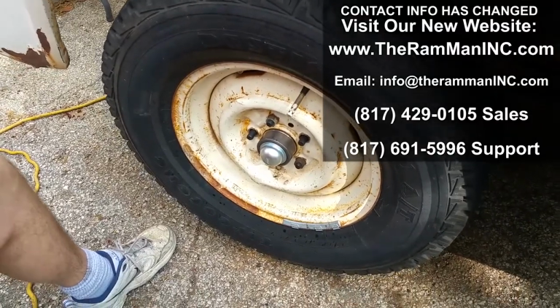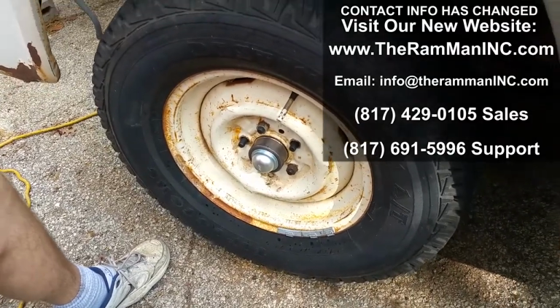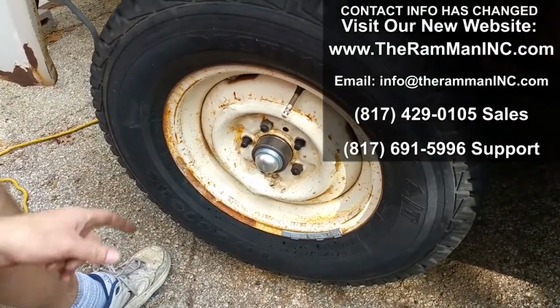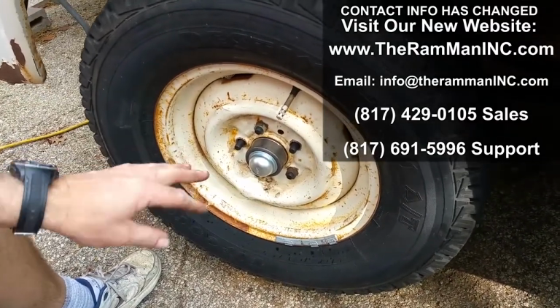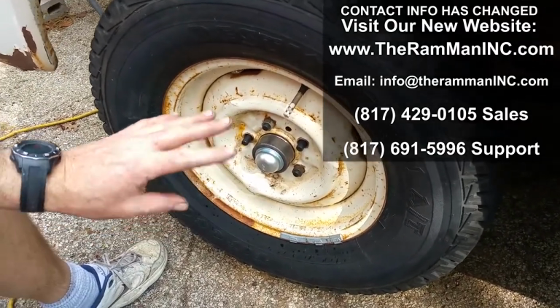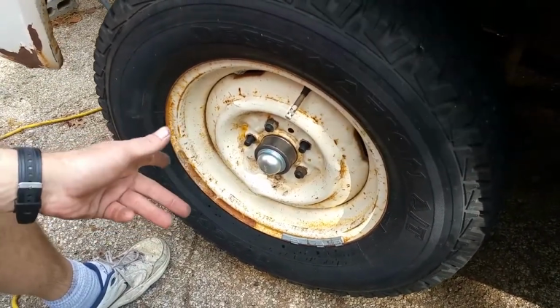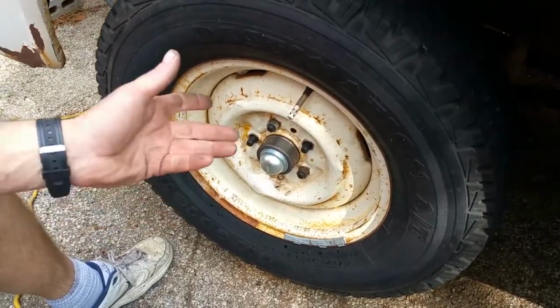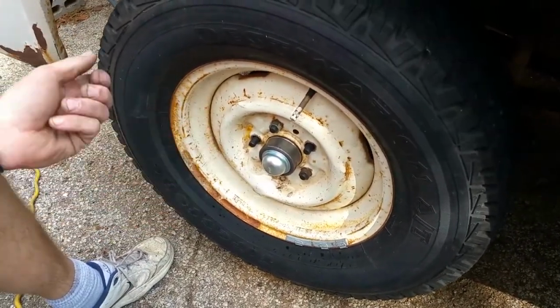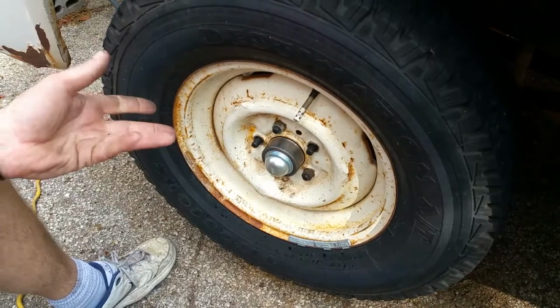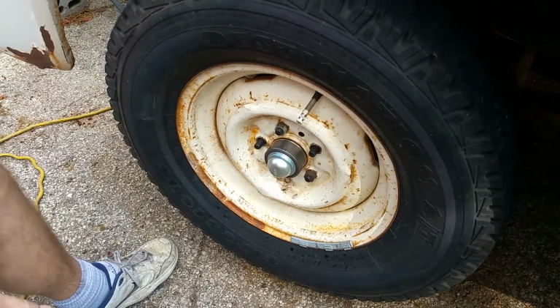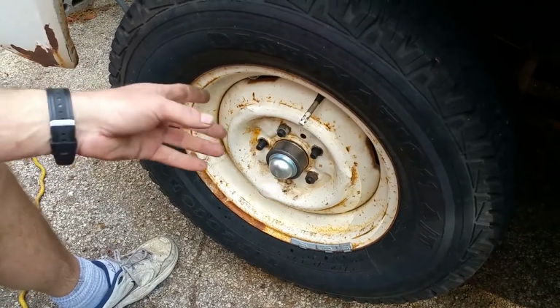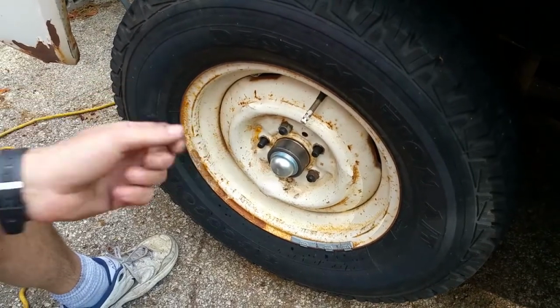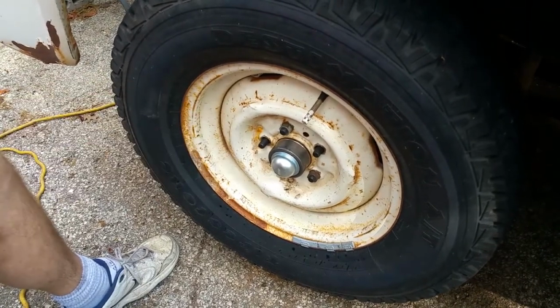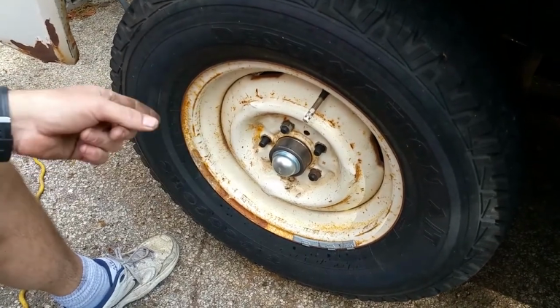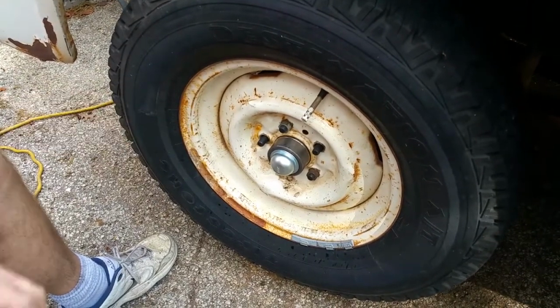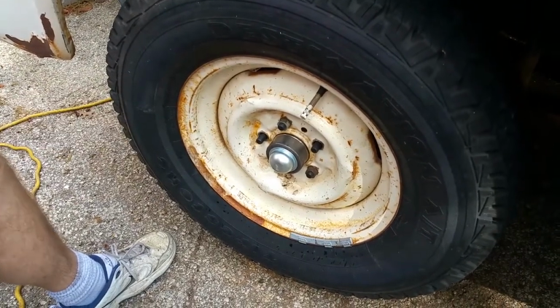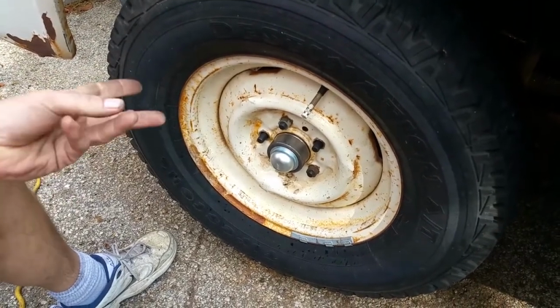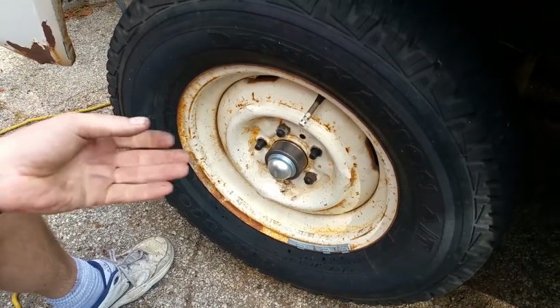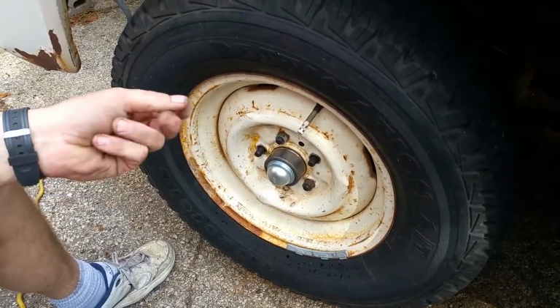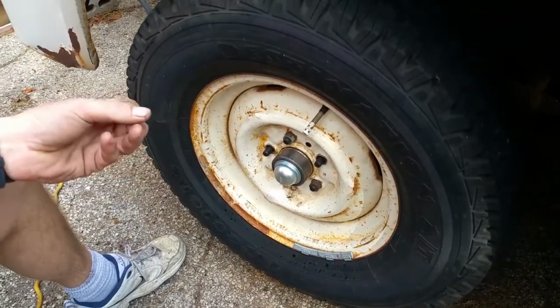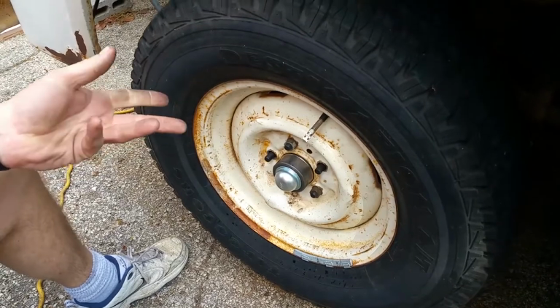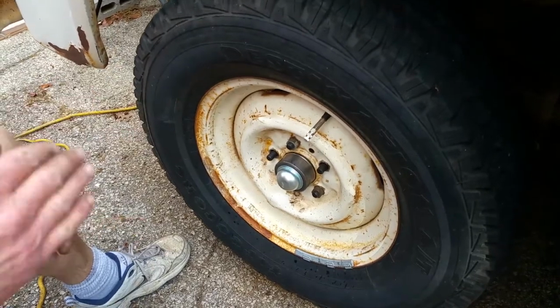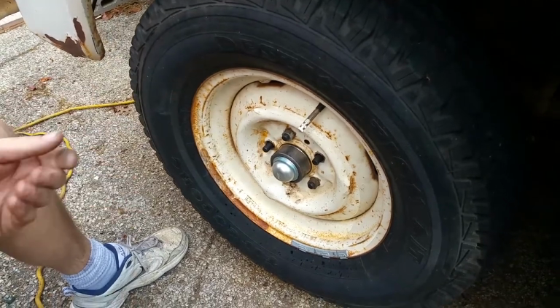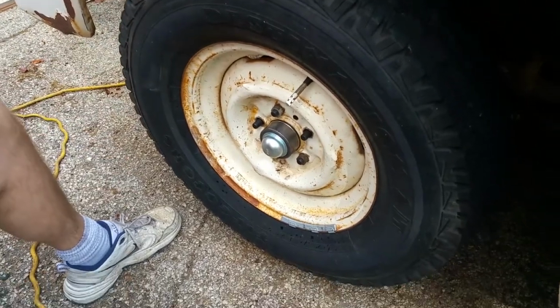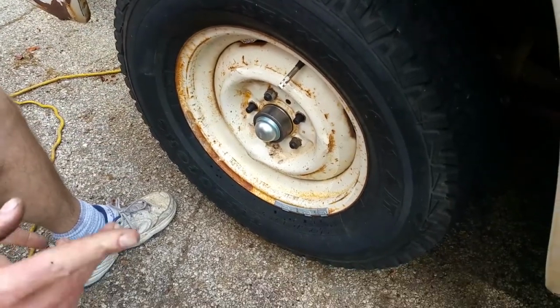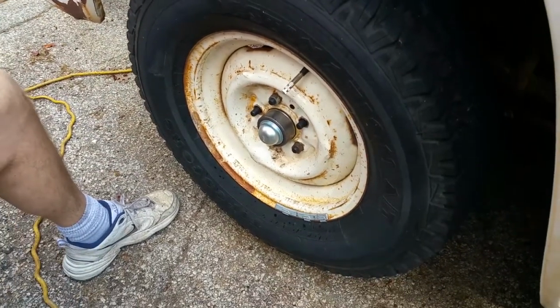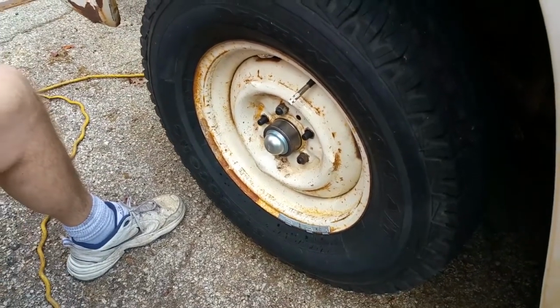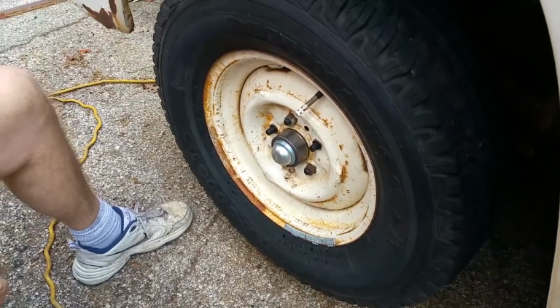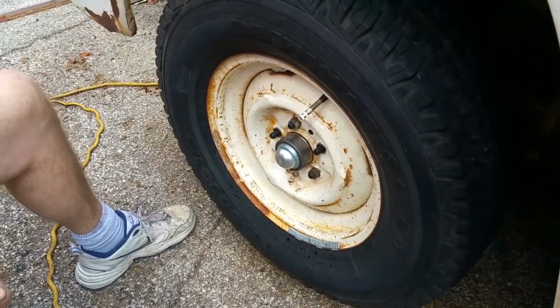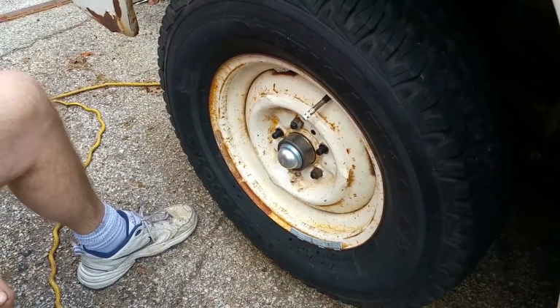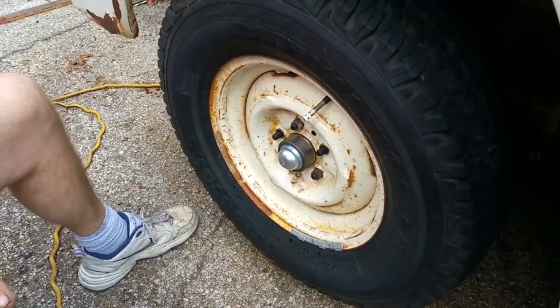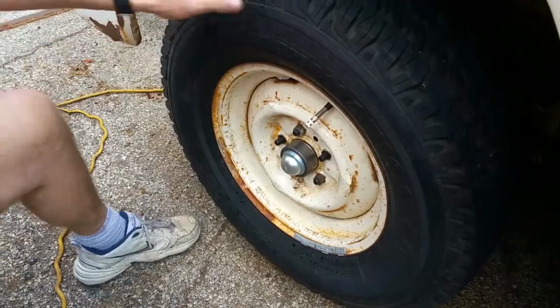It's a funny thing — we got clearance on all the wheels except this one wheel. And of course, from the 40s, 50s, and 60s, there wasn't quite as much tolerance held as they are today.